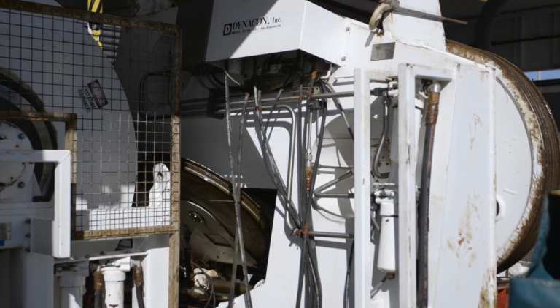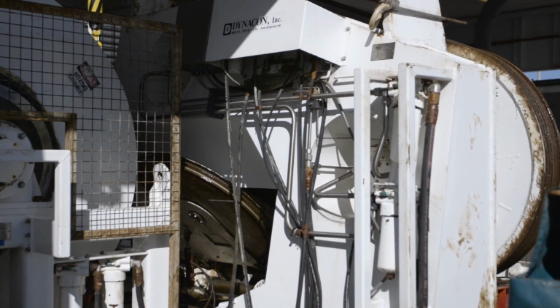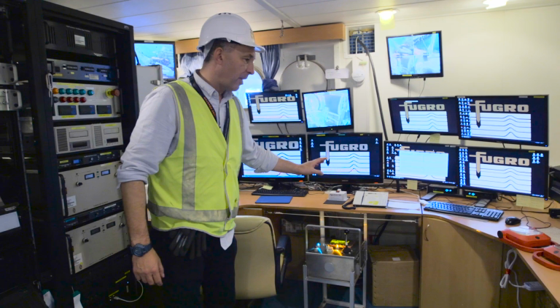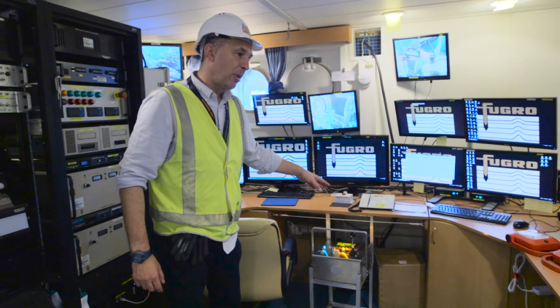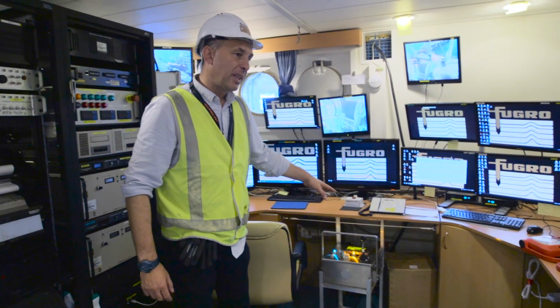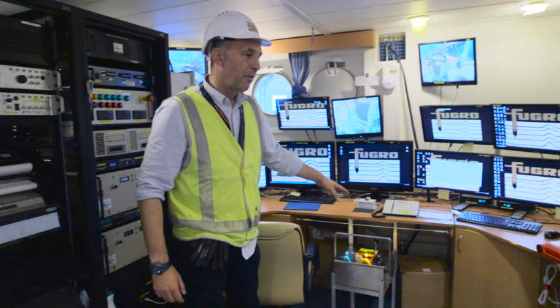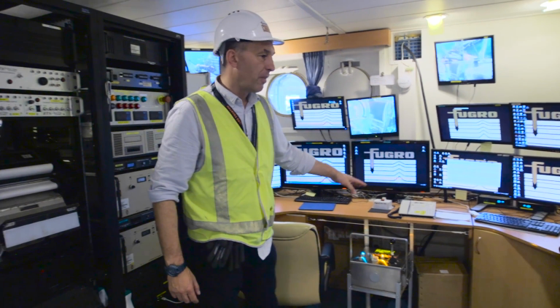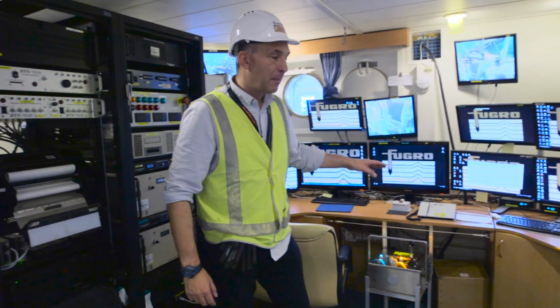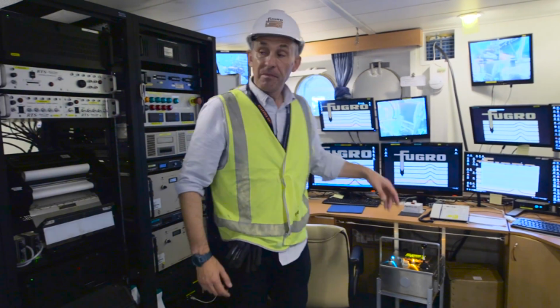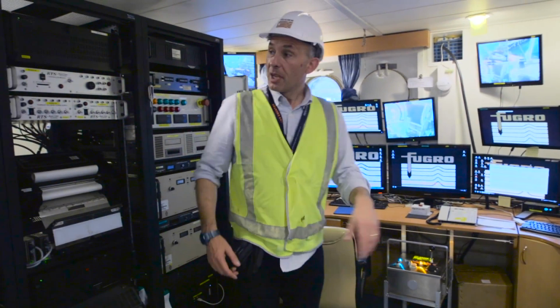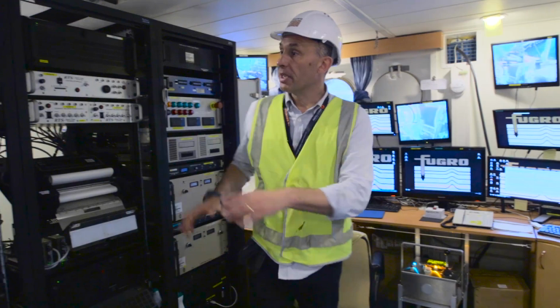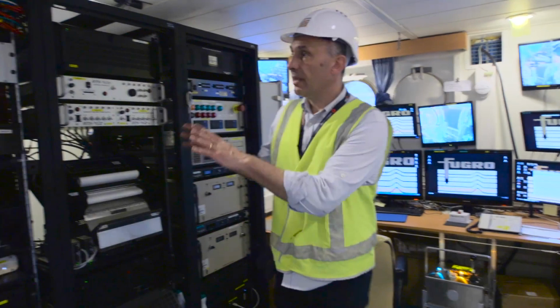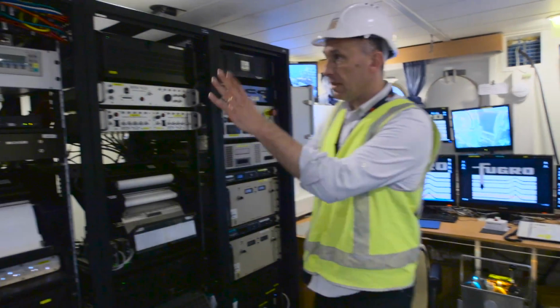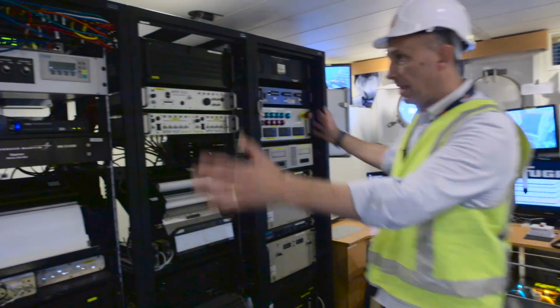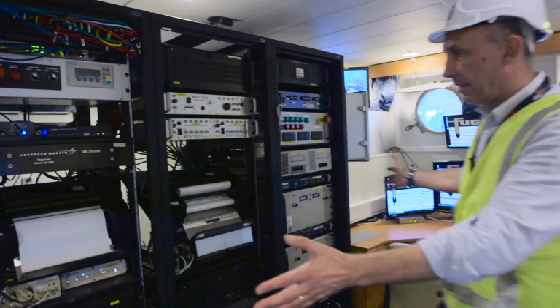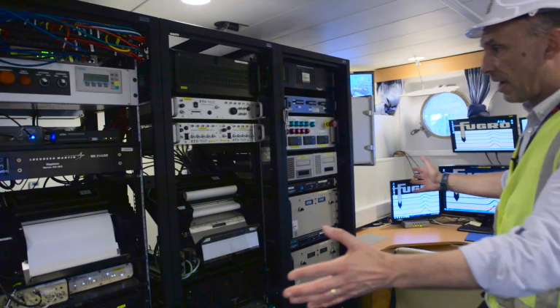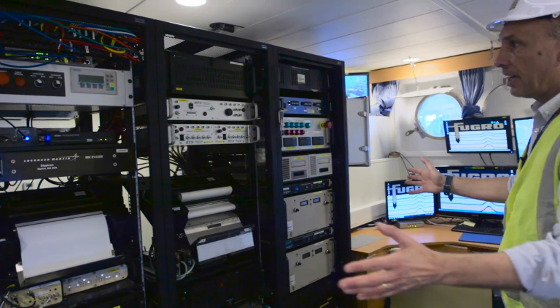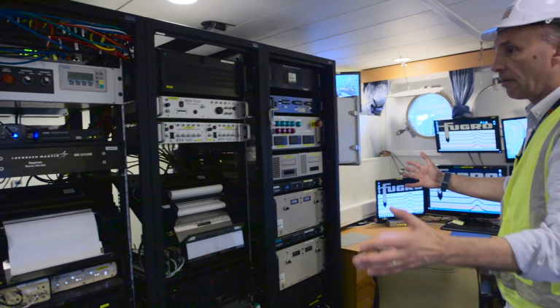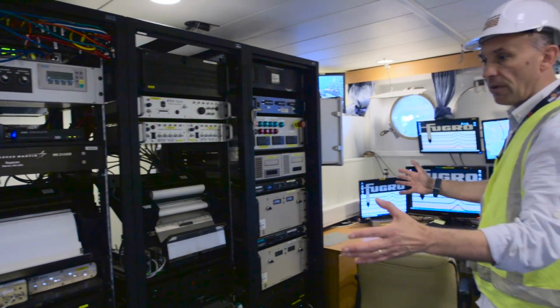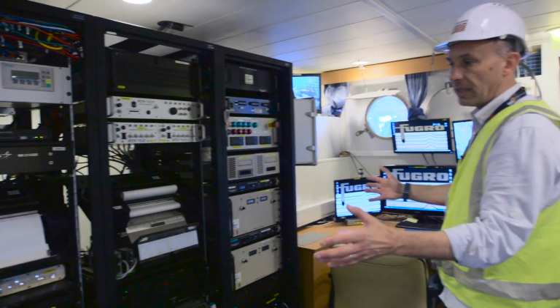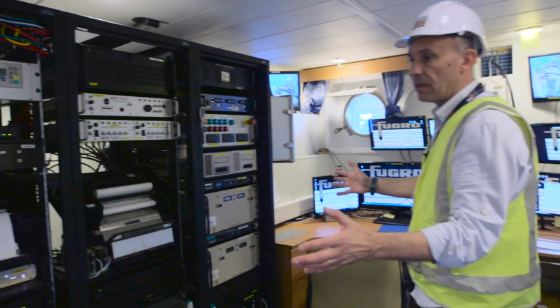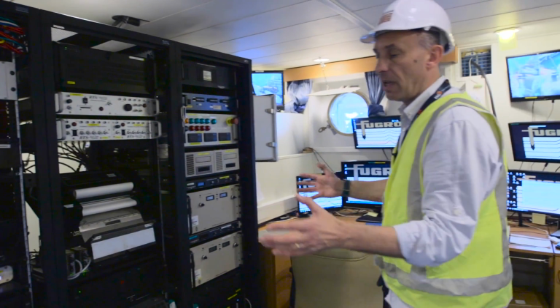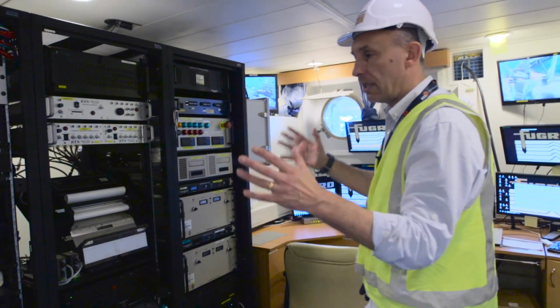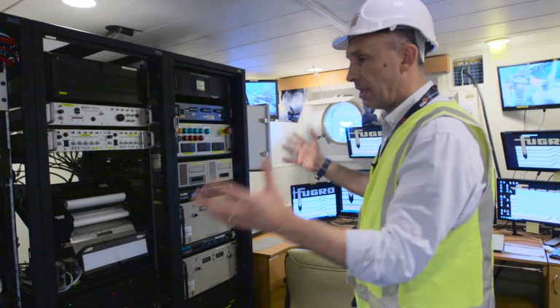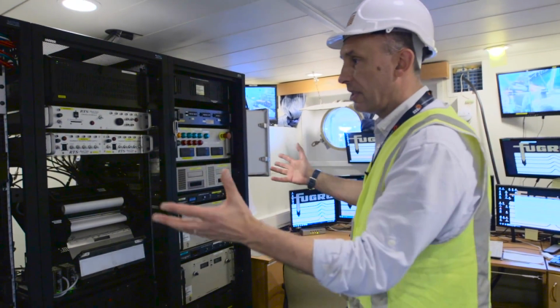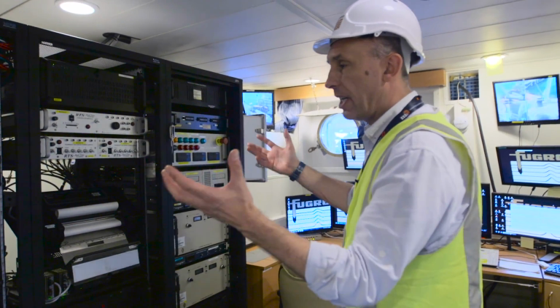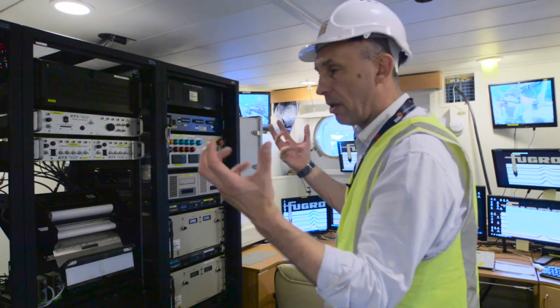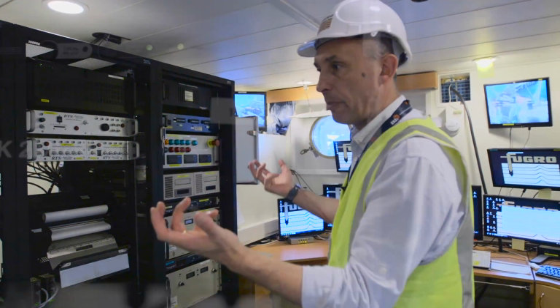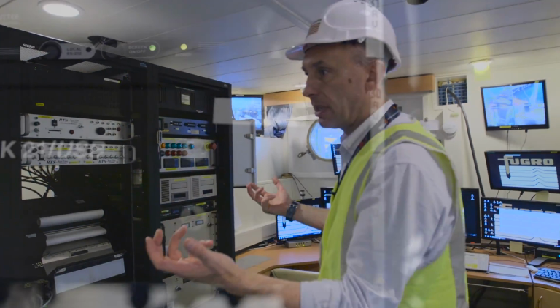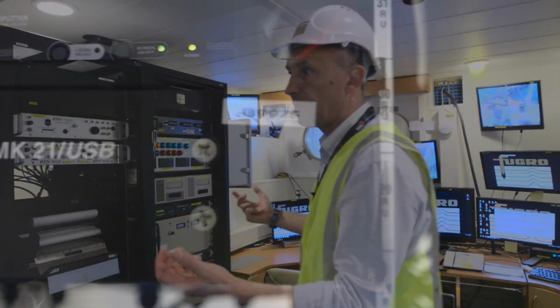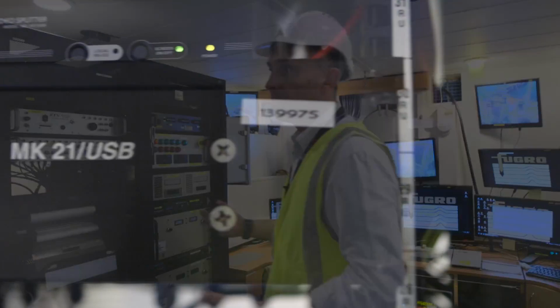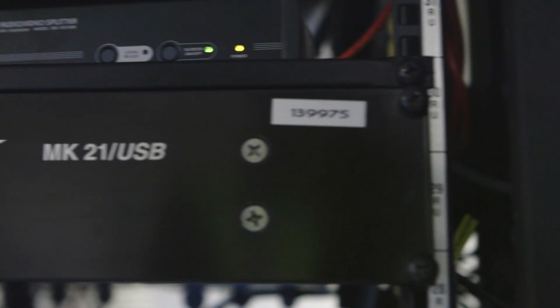The fiber optic data from there comes into this rack here. We've got four racks and this is really all the computing systems on board.